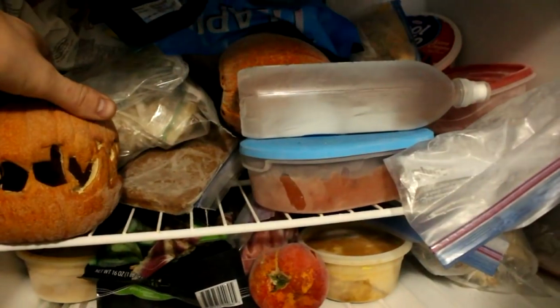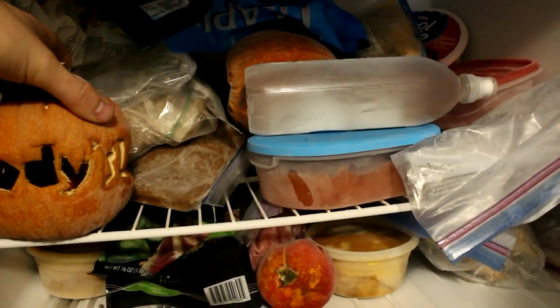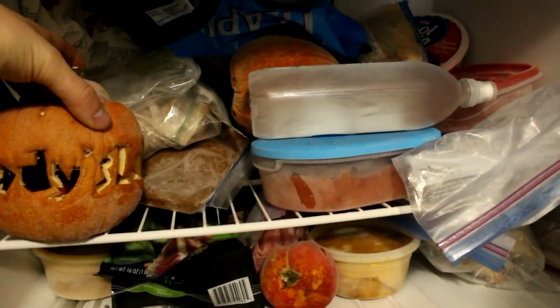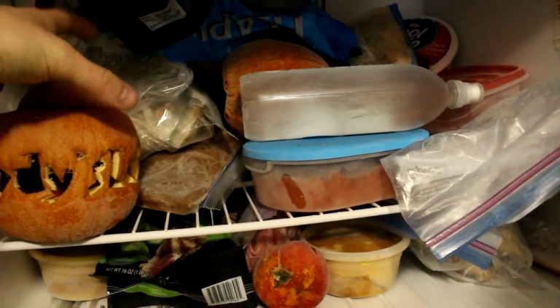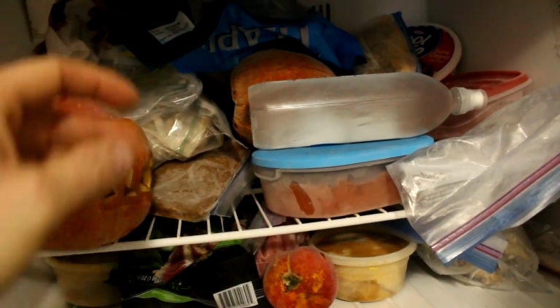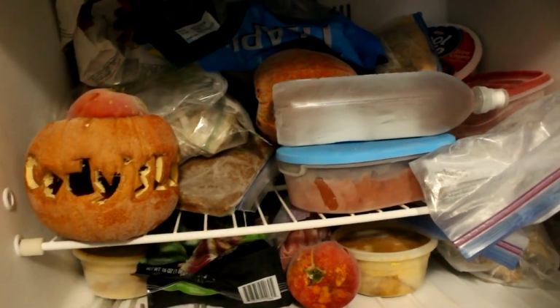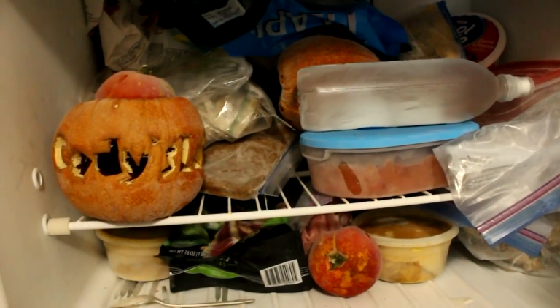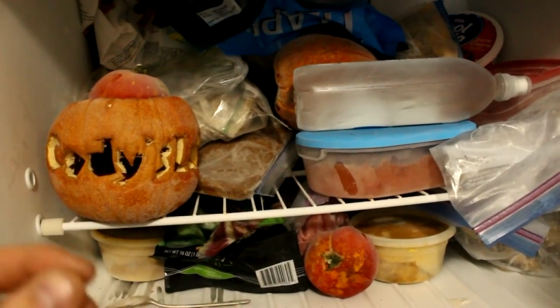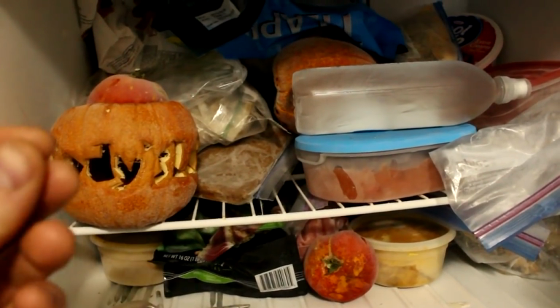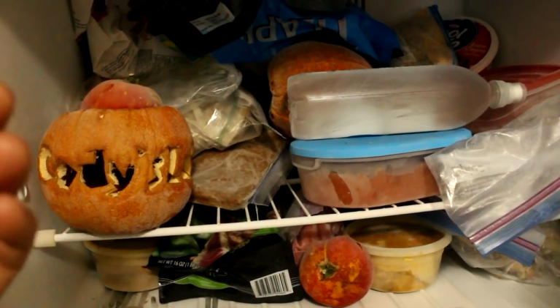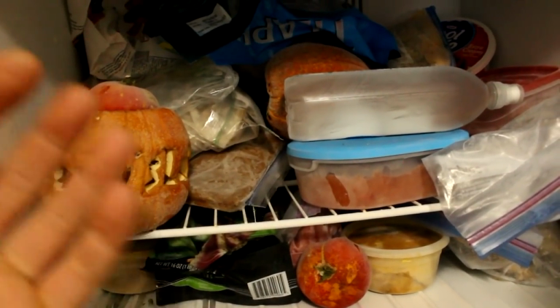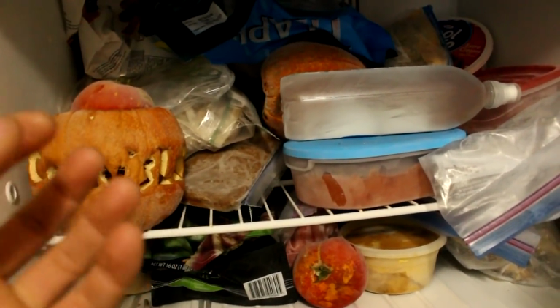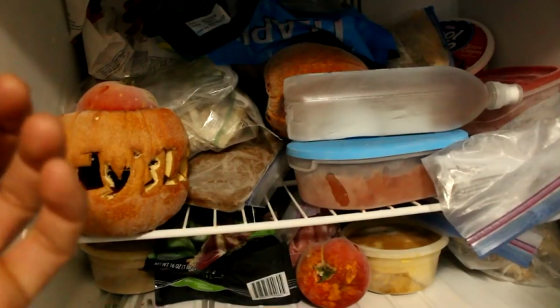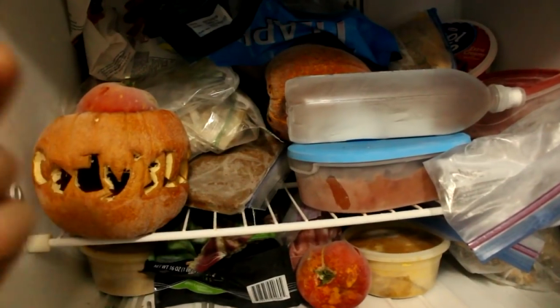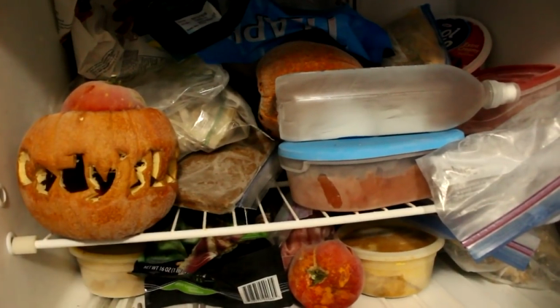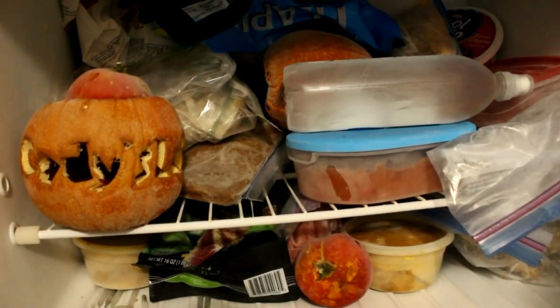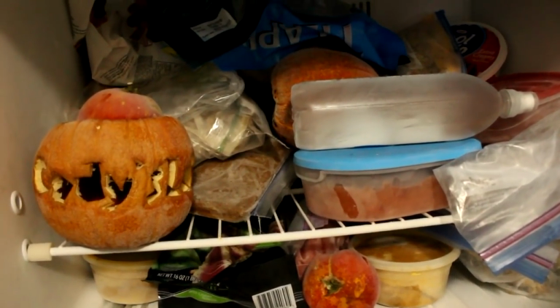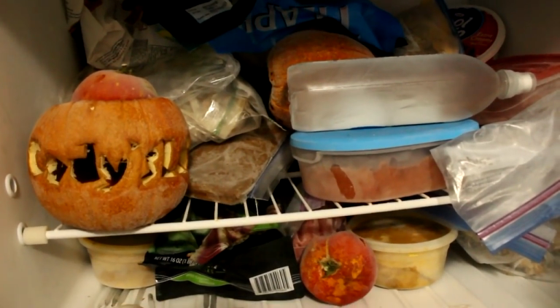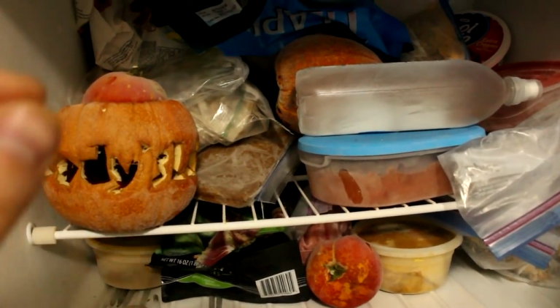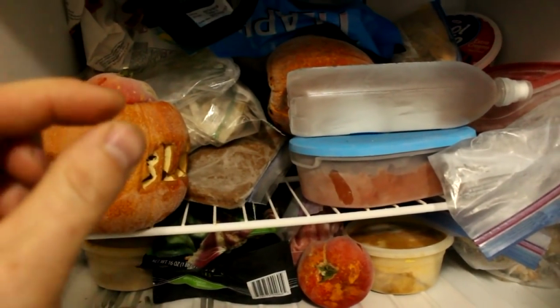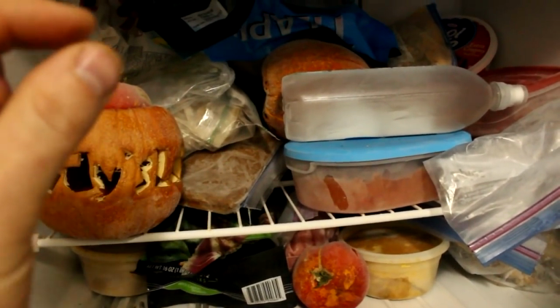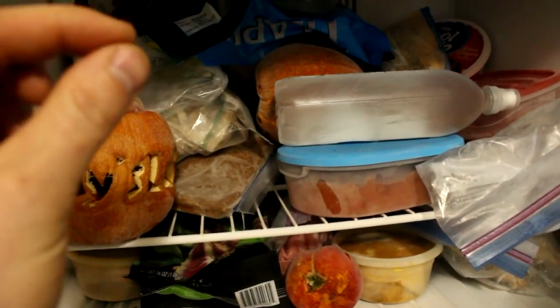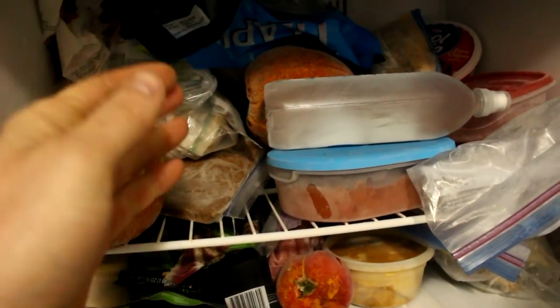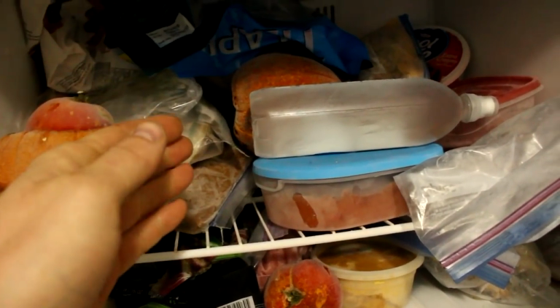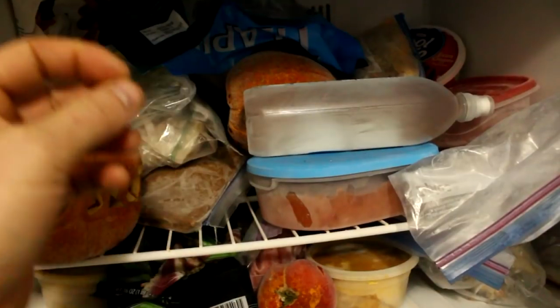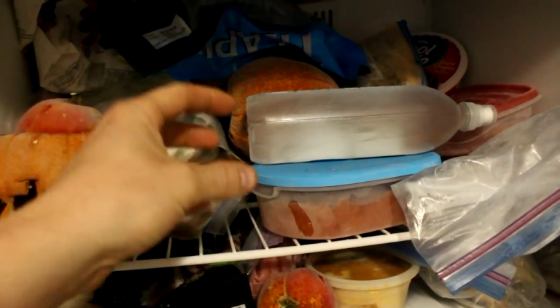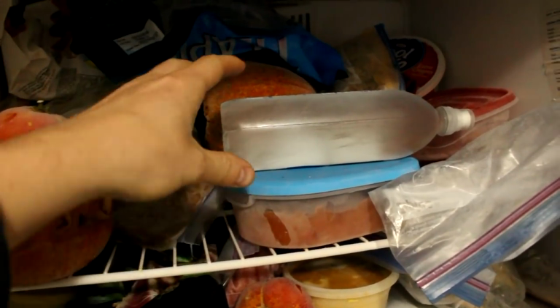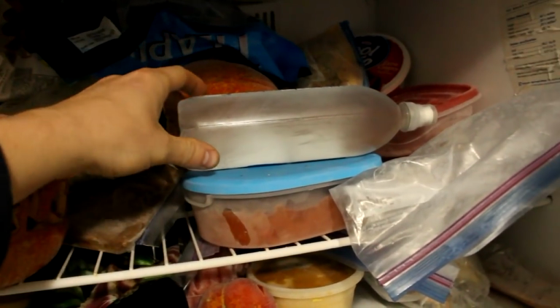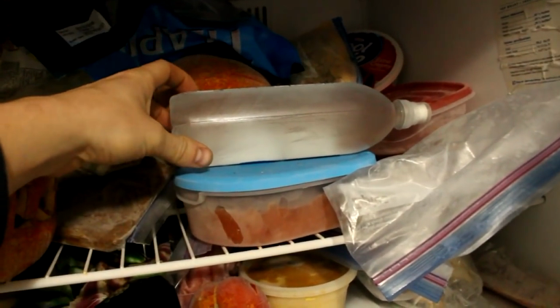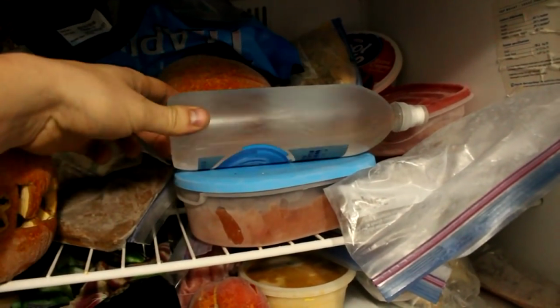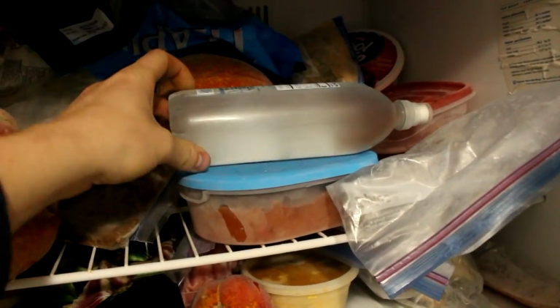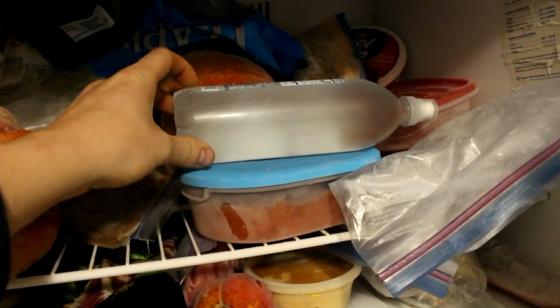If you happen to live someplace where it snows, you might have noticed that it actually gets warm during a snowstorm. And that is because as the water freezes and crystallizes it releases a lot of energy.